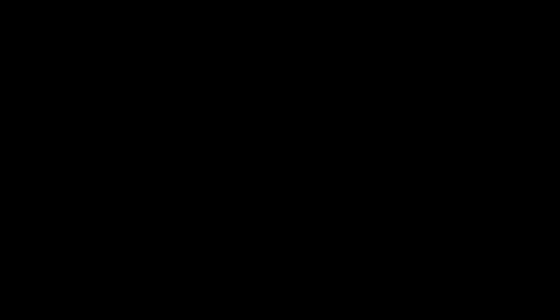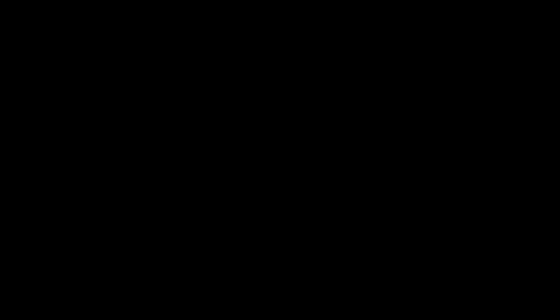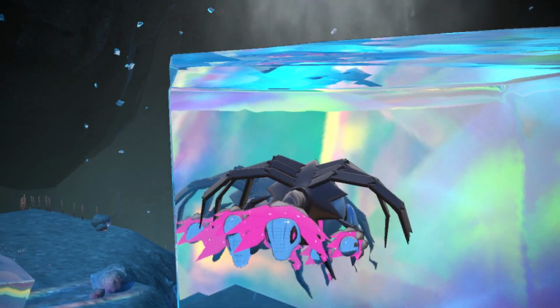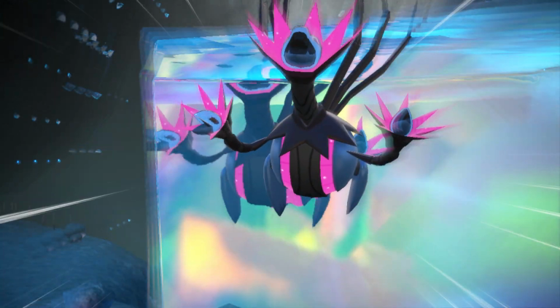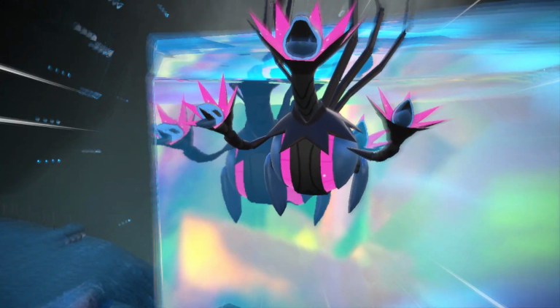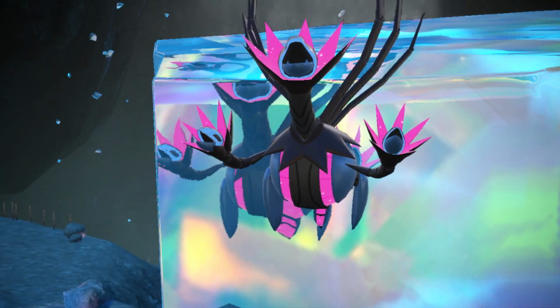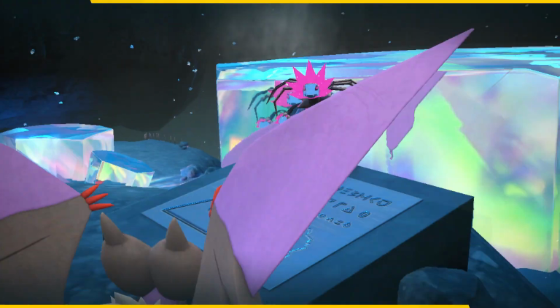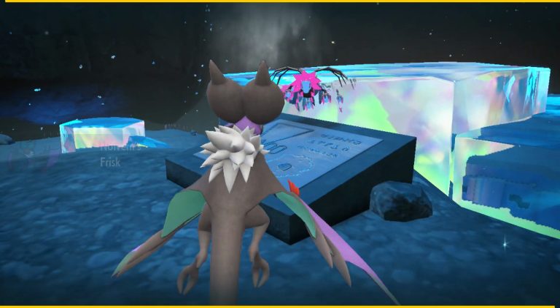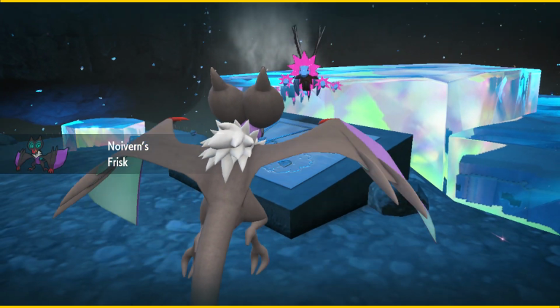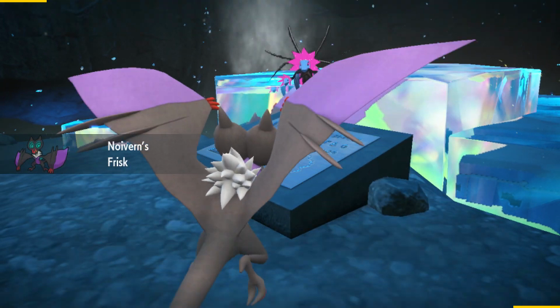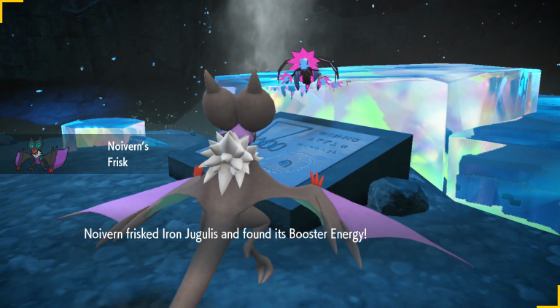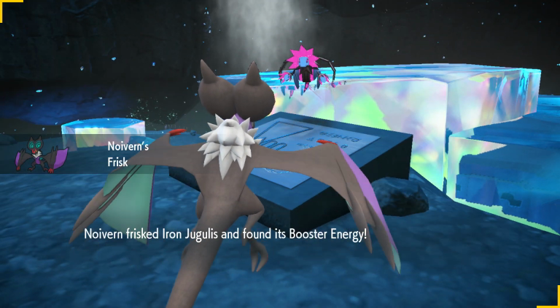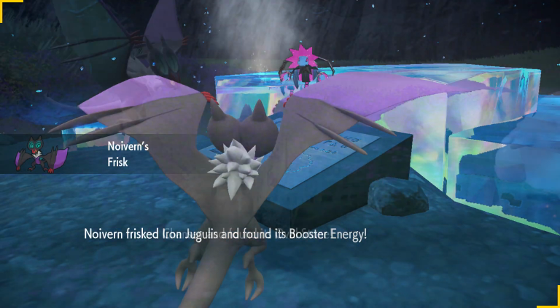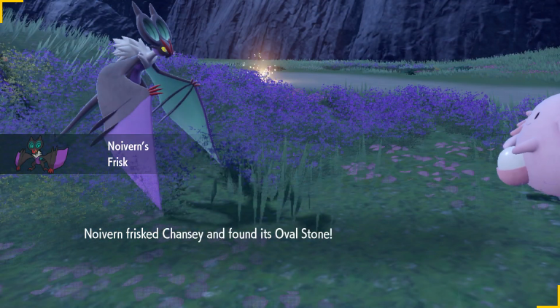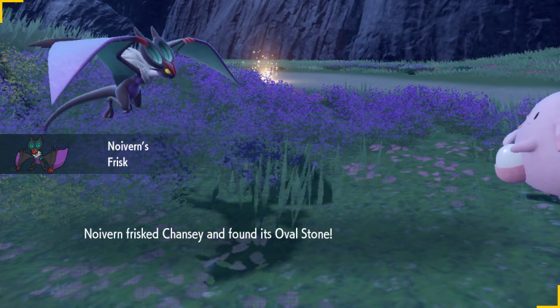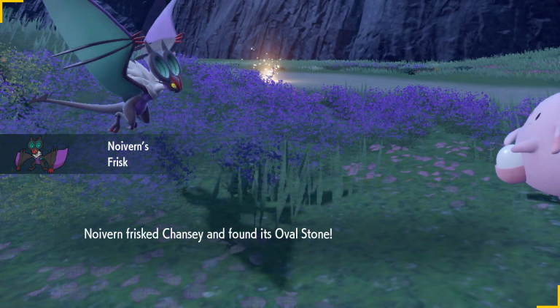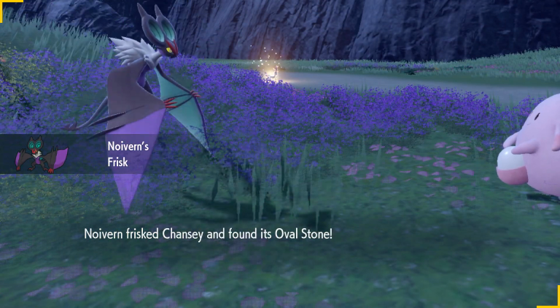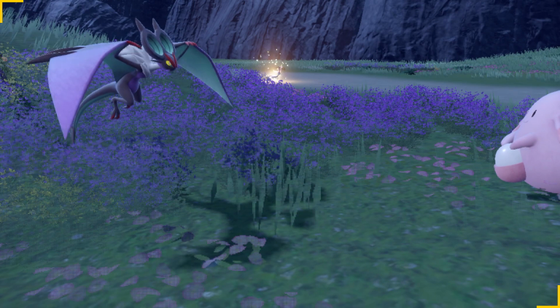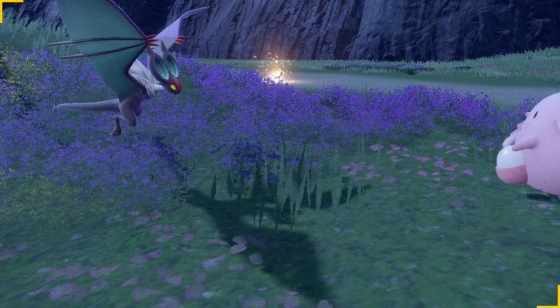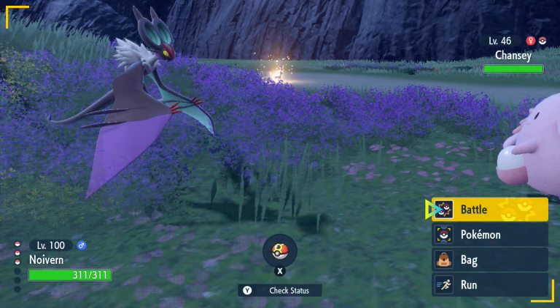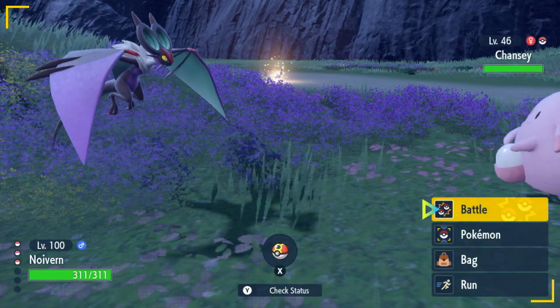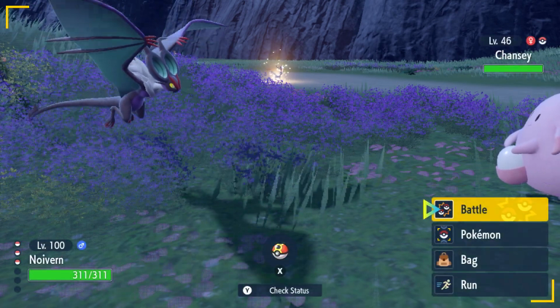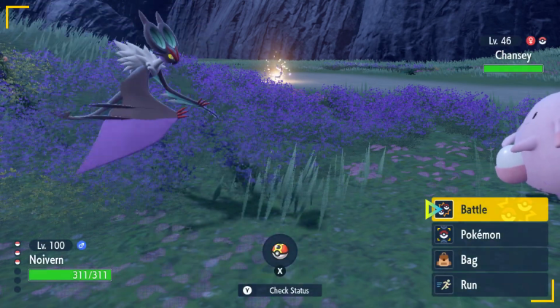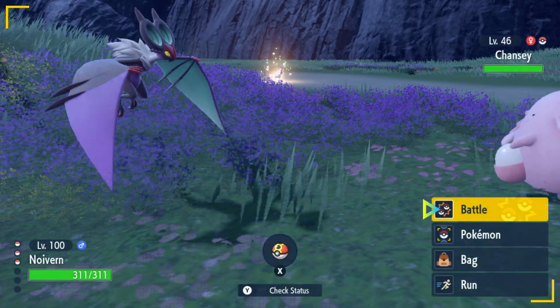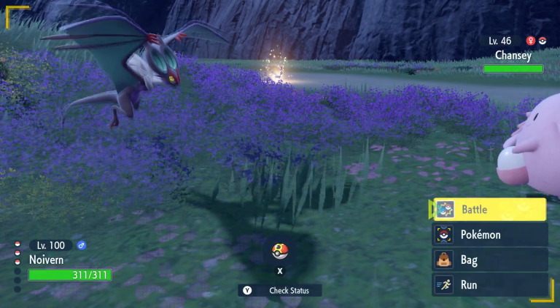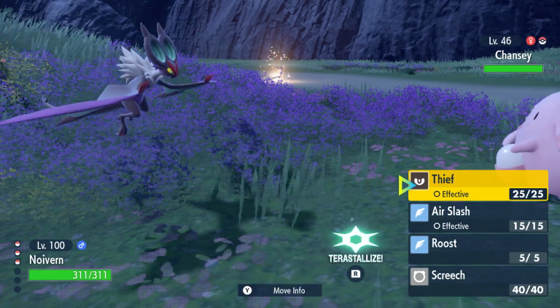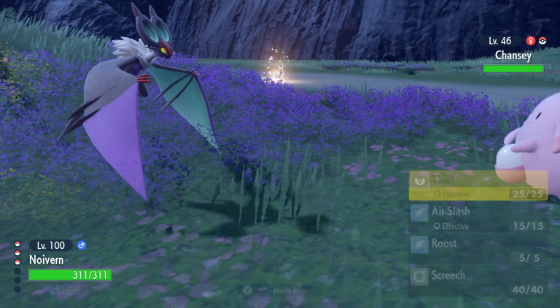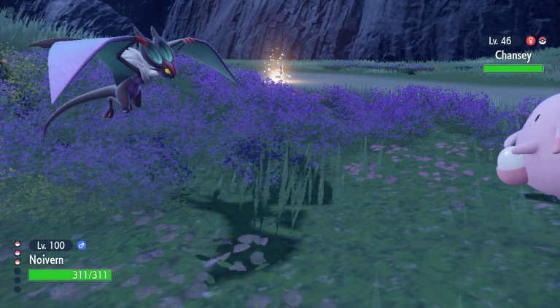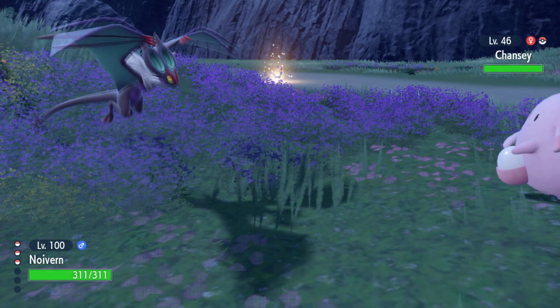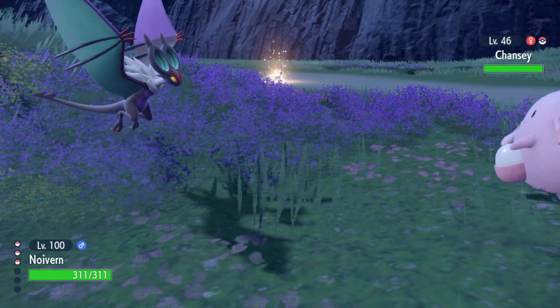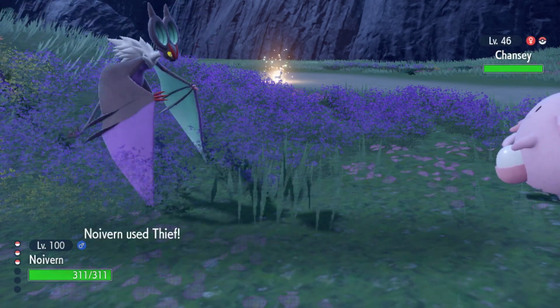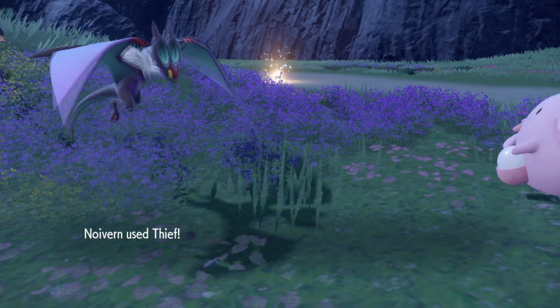Frisk is an ability that checks the opposing Pokemon's held item. Using Frisk in conjunction with Thief or Covet is a great combination for gathering items held by wild Pokemon.